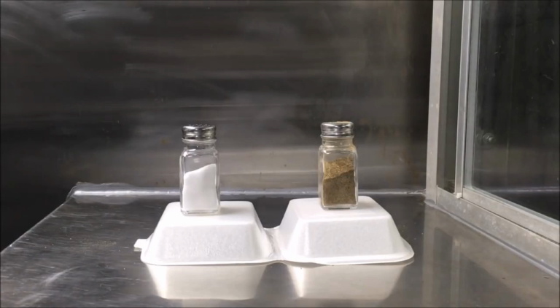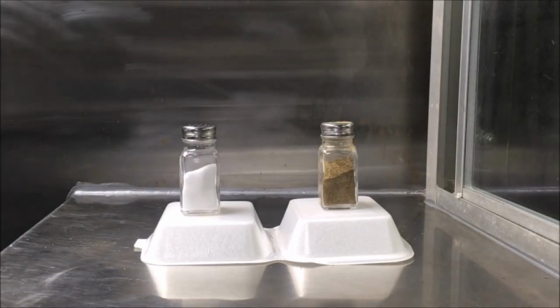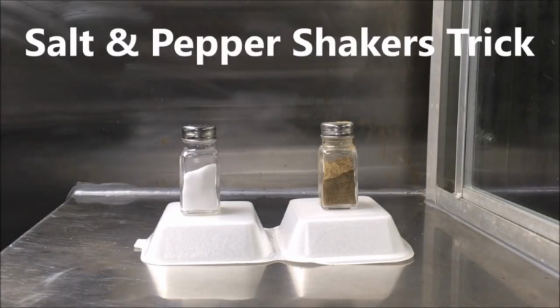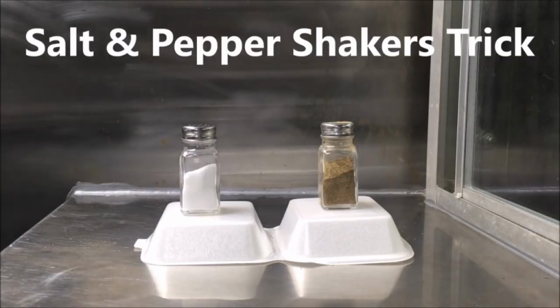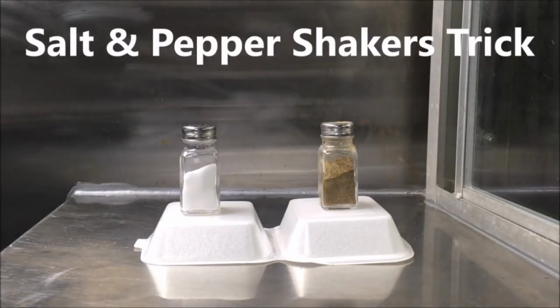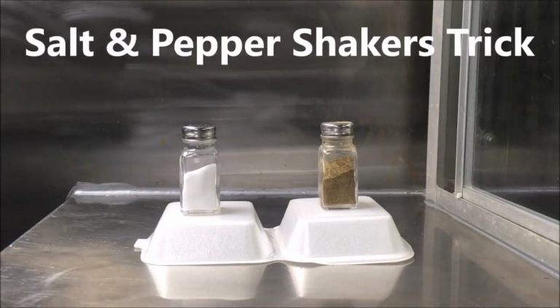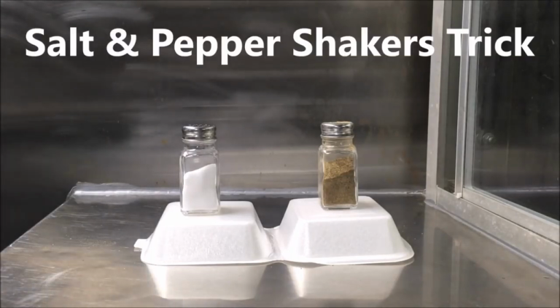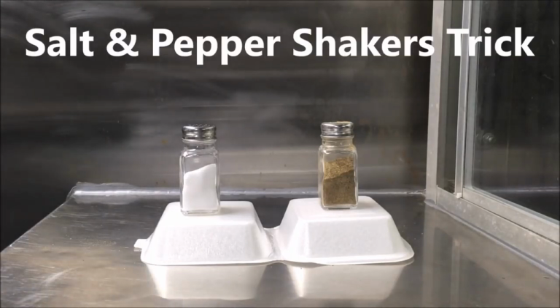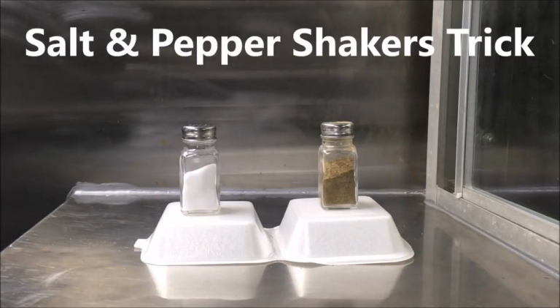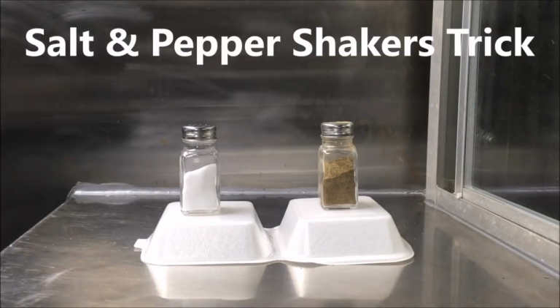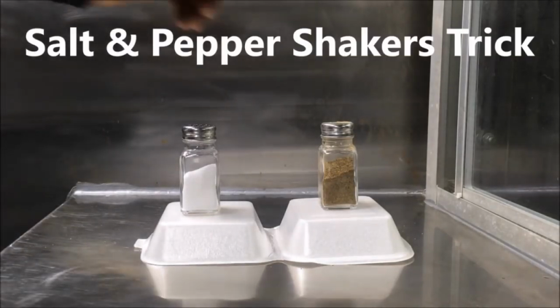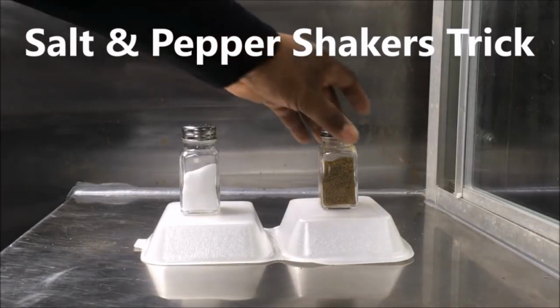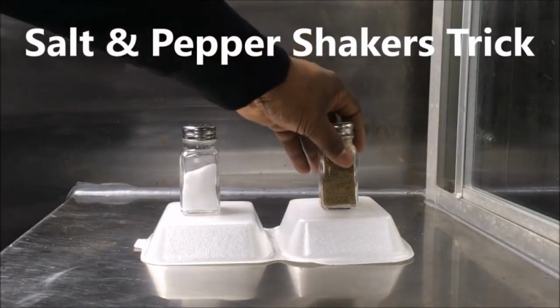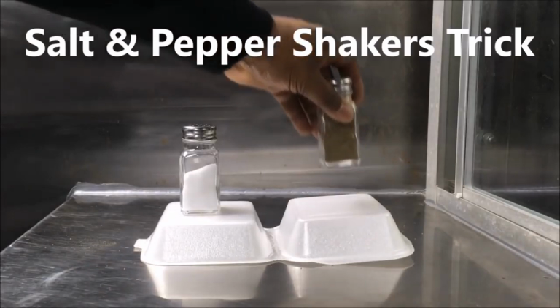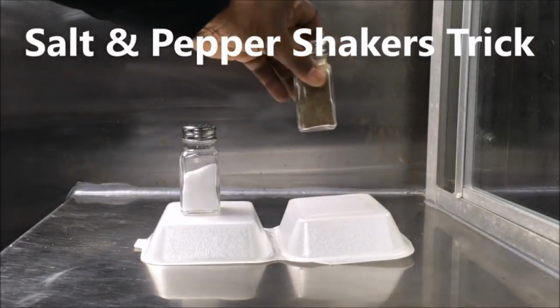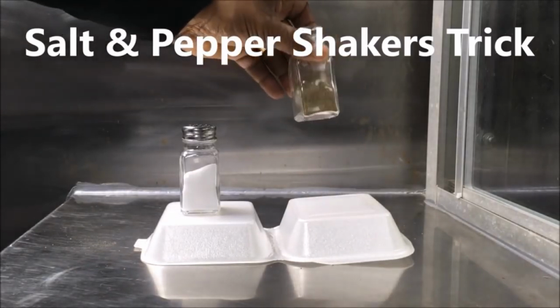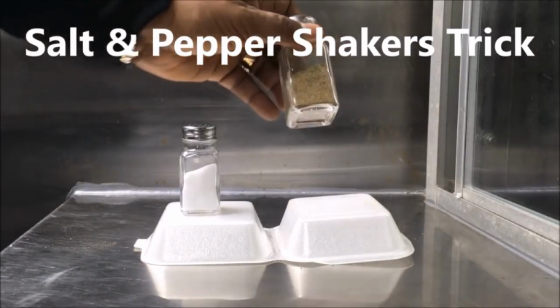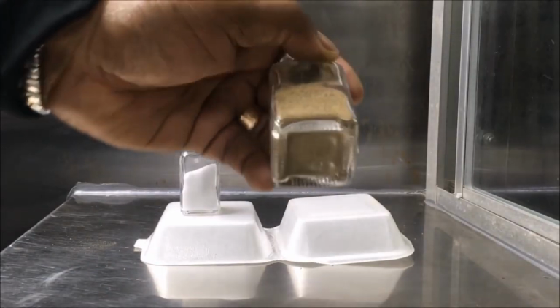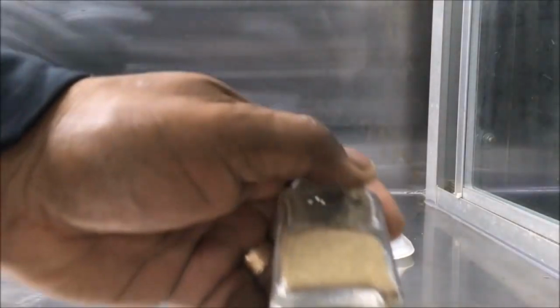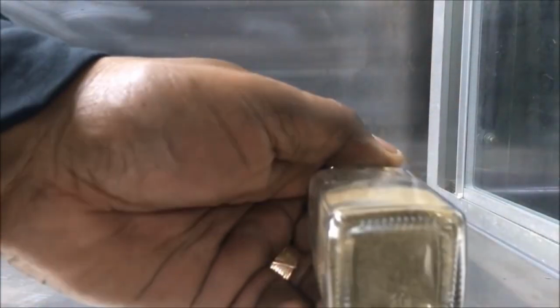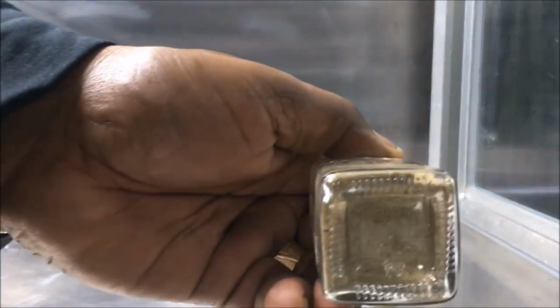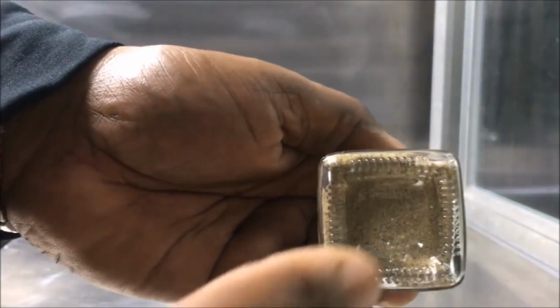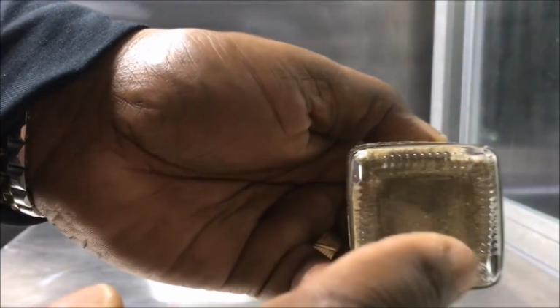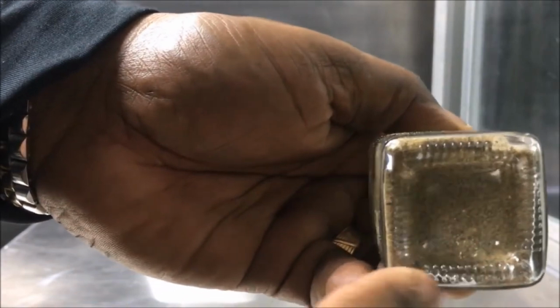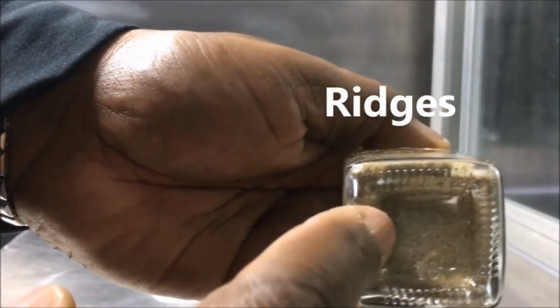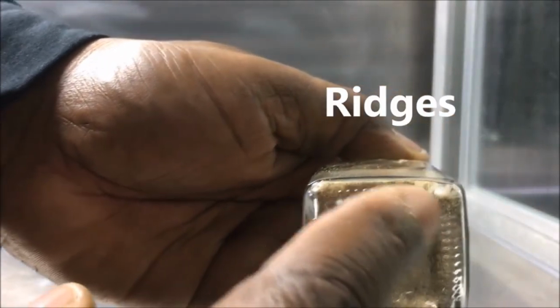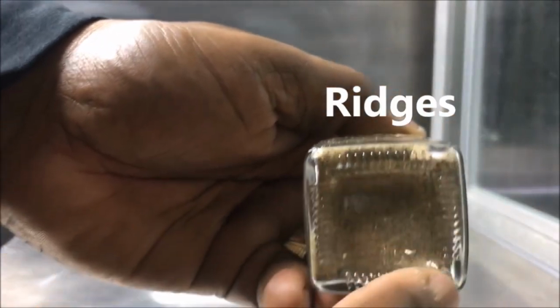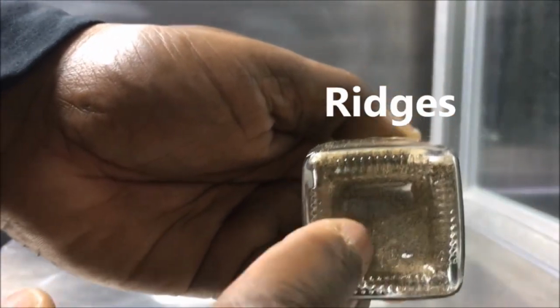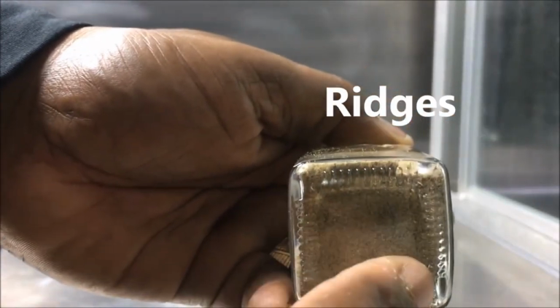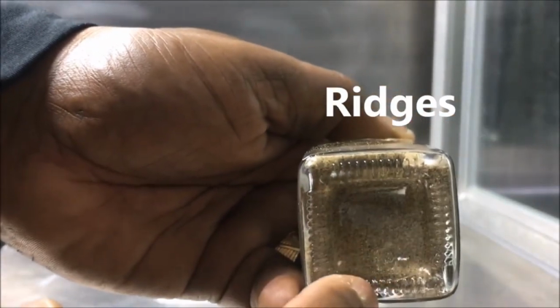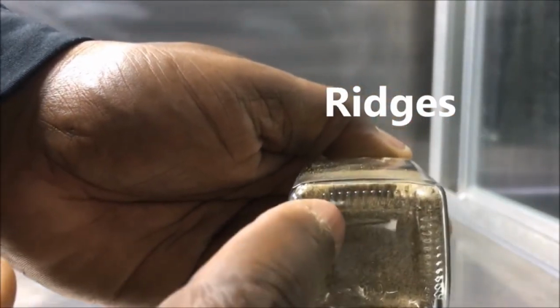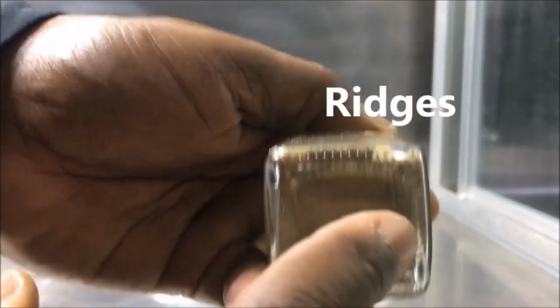I'm going to show you a cool video with these salt and pepper shakers. I'm here in my food truck, and I know sometimes you want to get the pepper out a little faster. Just check this out. Look at the bottom — you see these ridges? These are on there for a purpose.